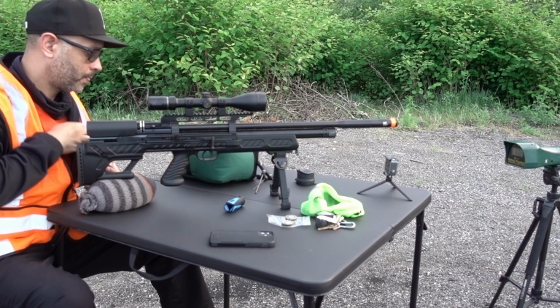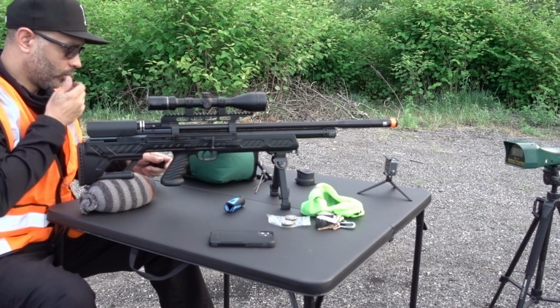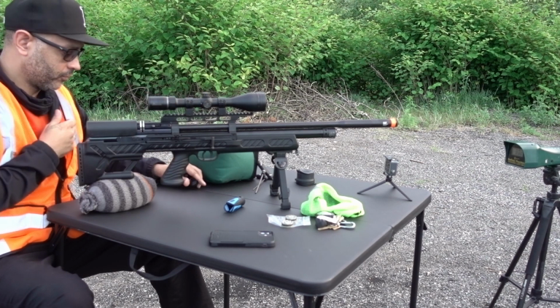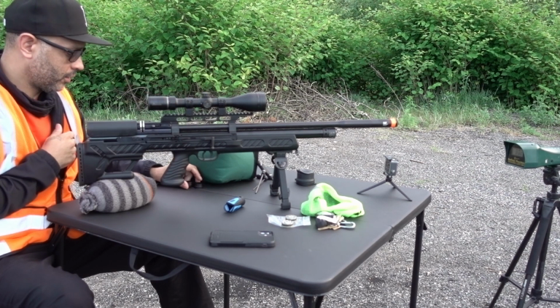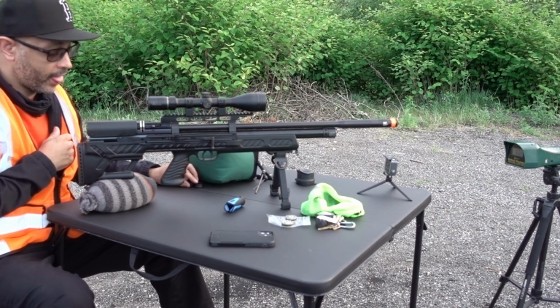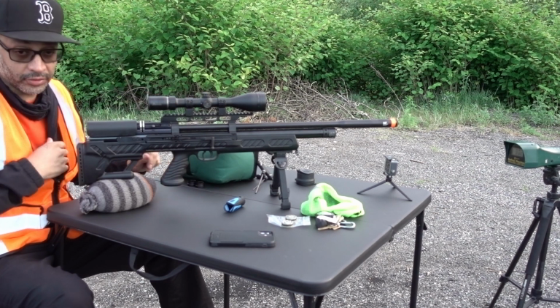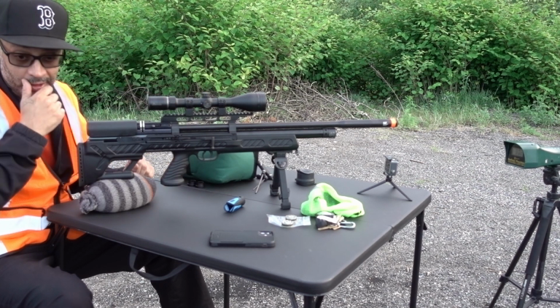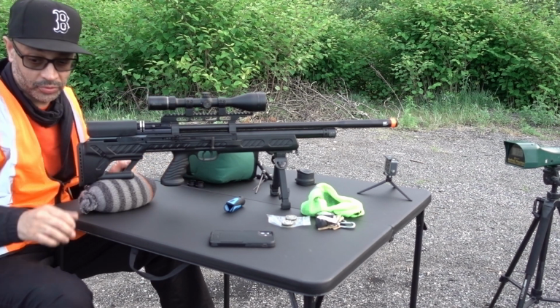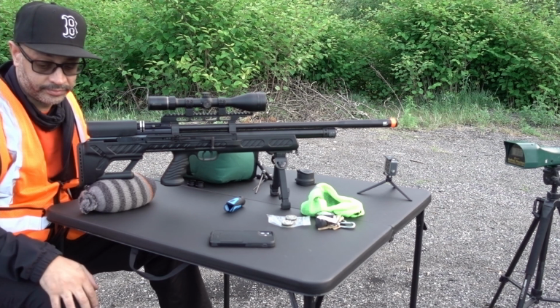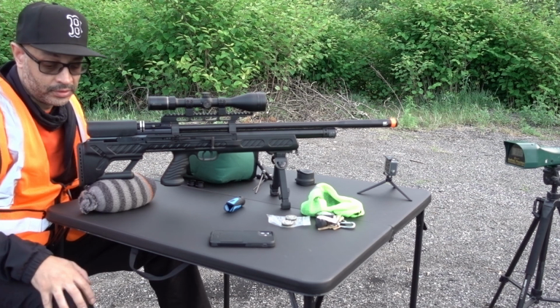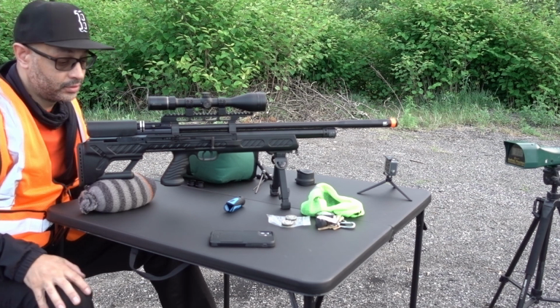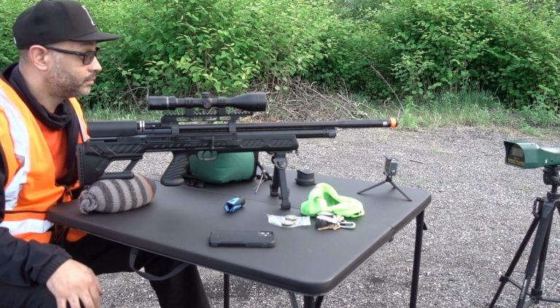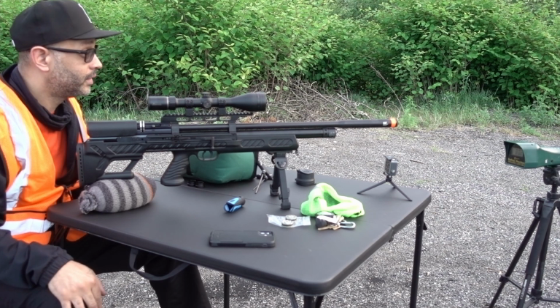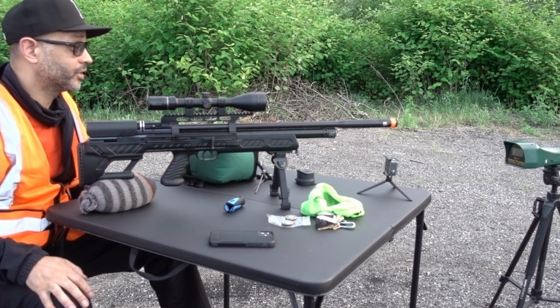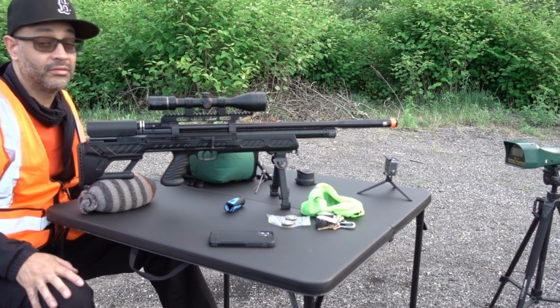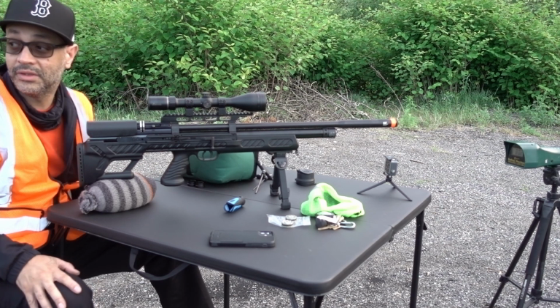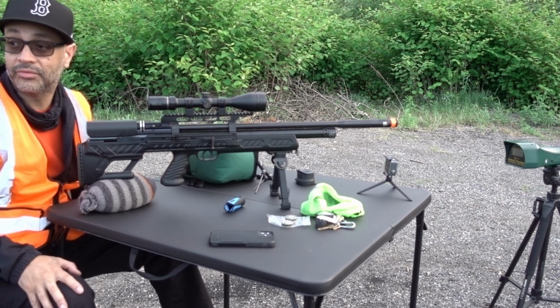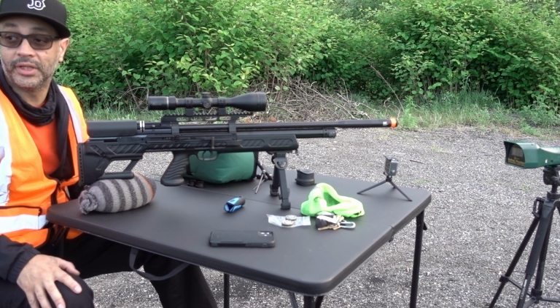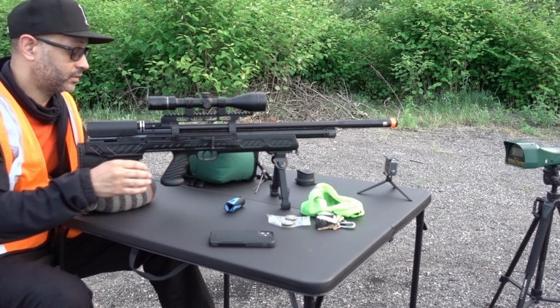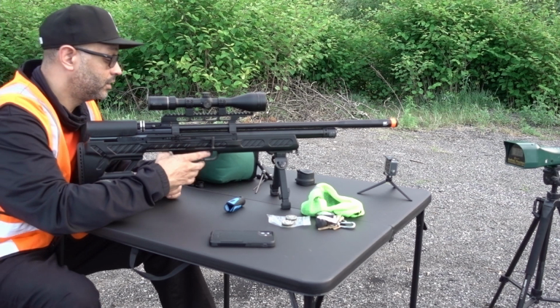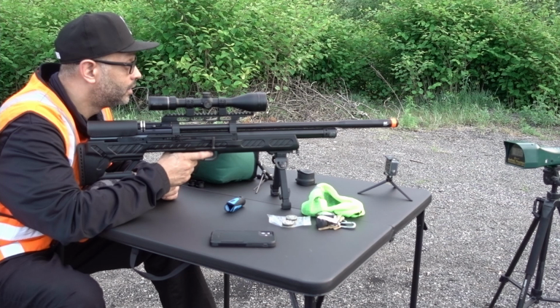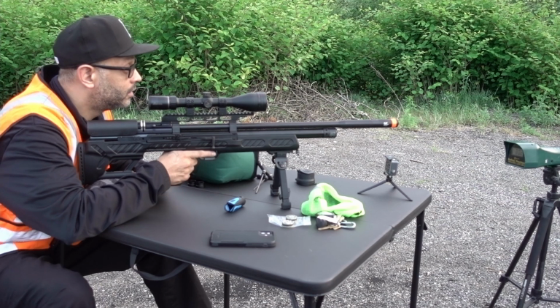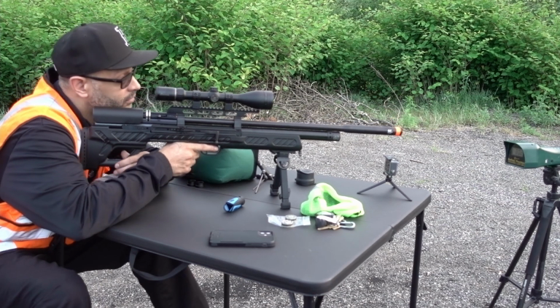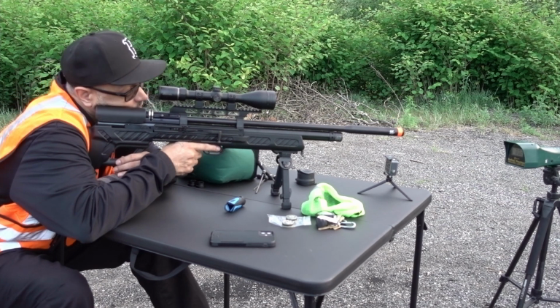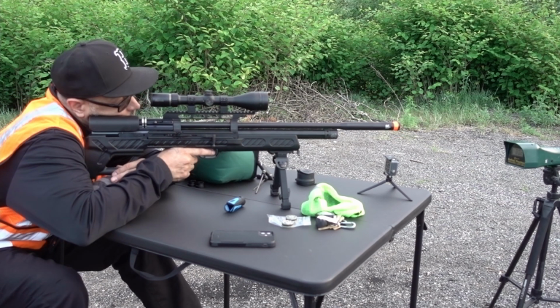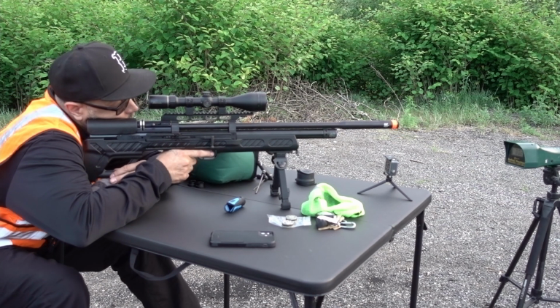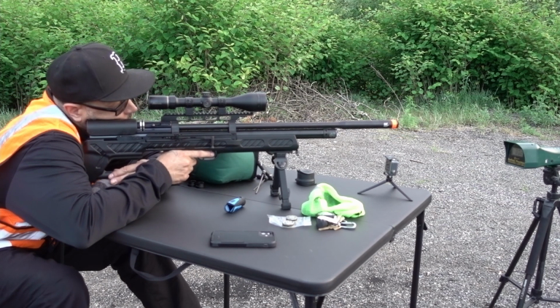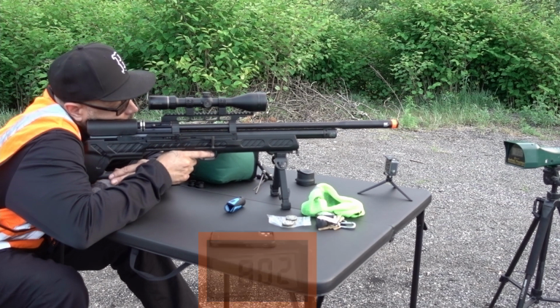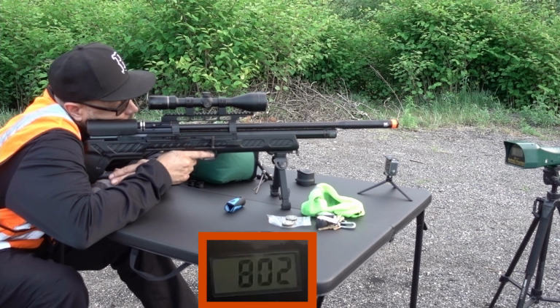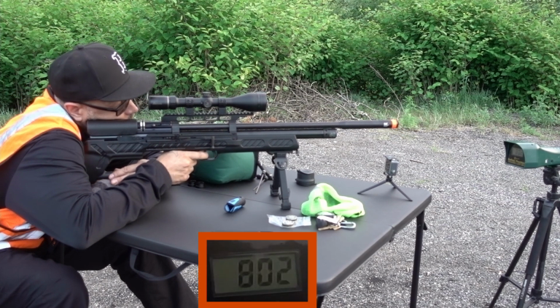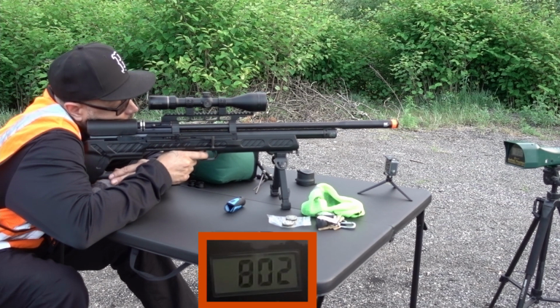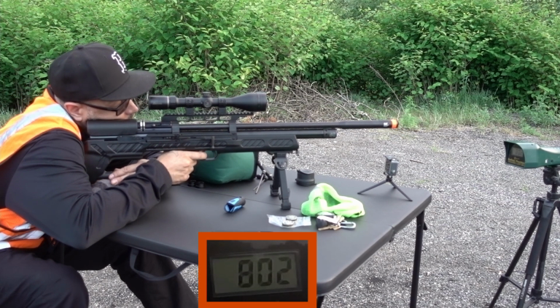I do want to get the ball up, the velocity up to — I don't know — at least like 840, 860. Let's see, I'm not shooting at the same as when I was on a d4.